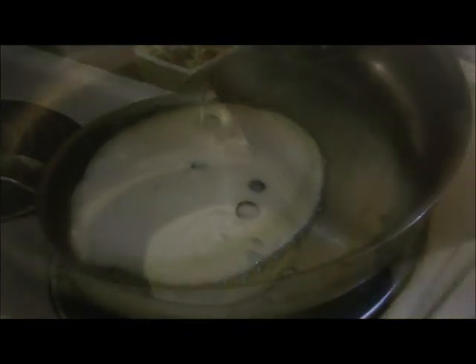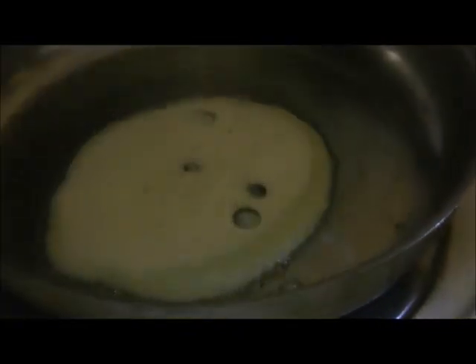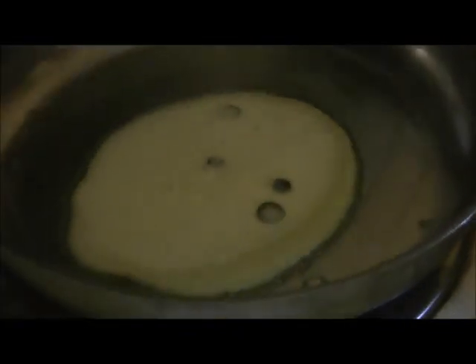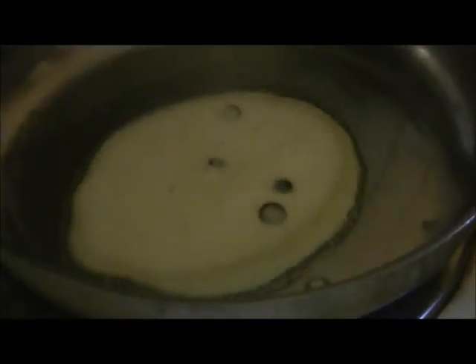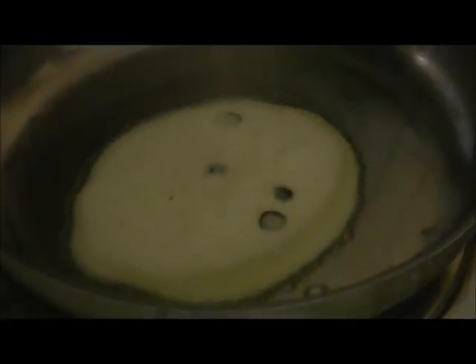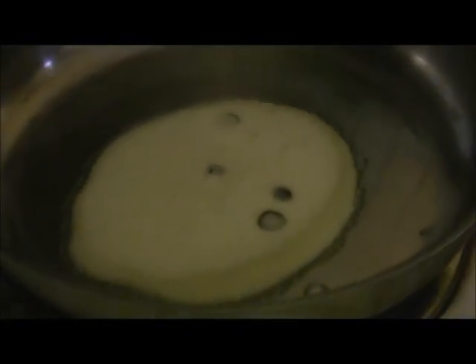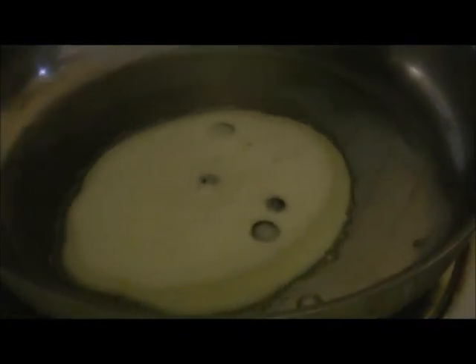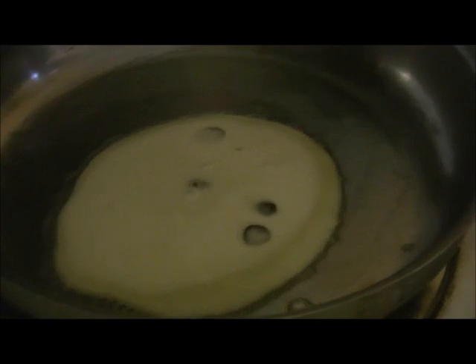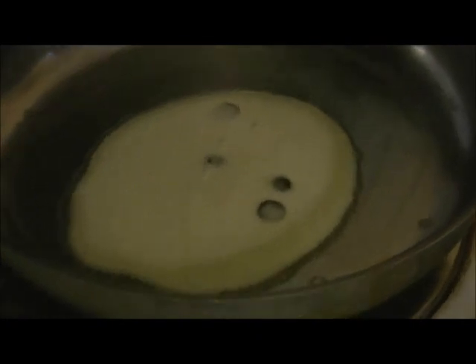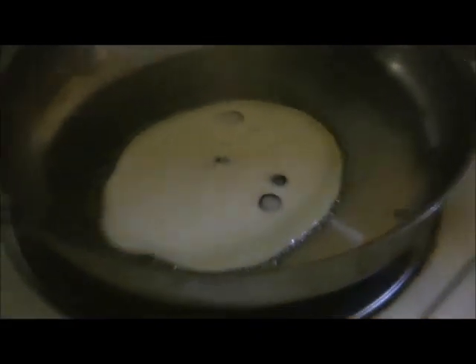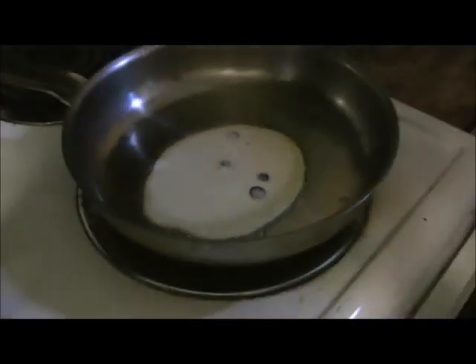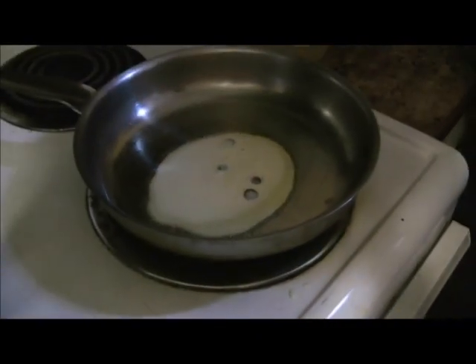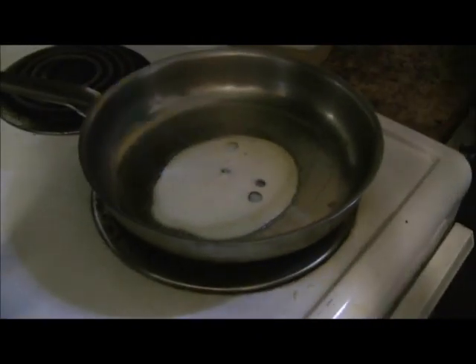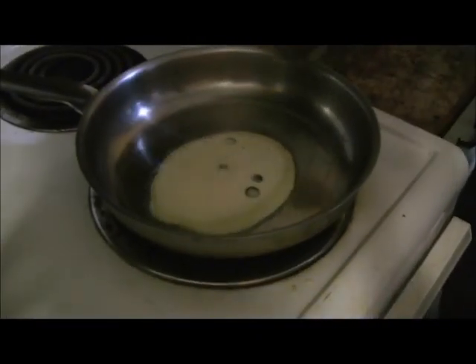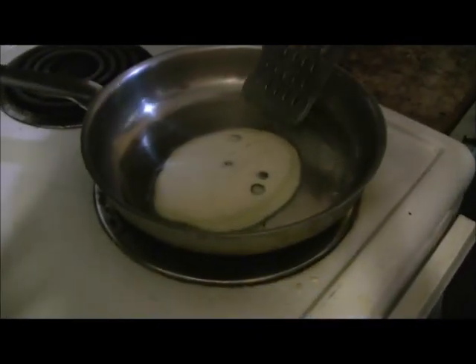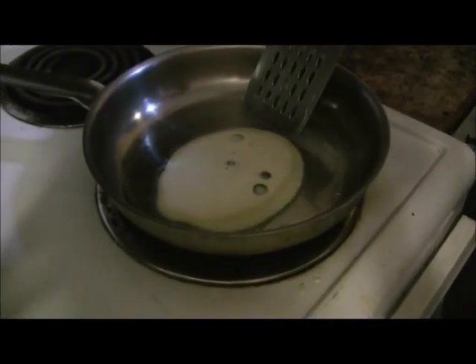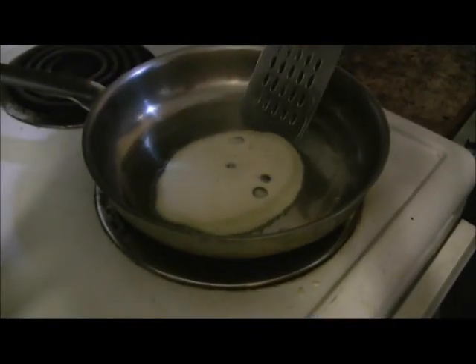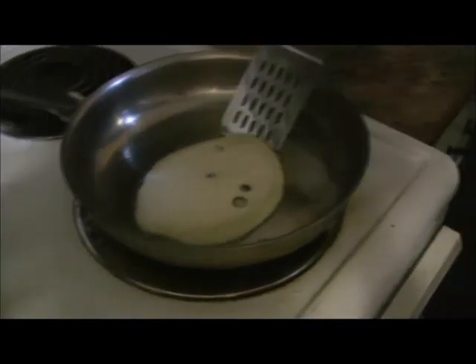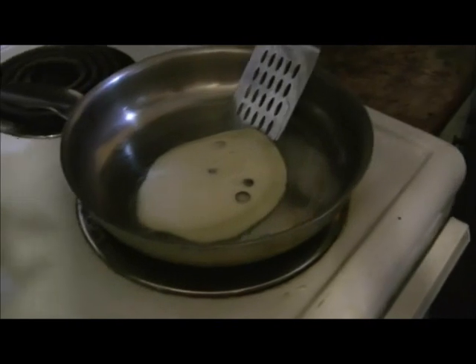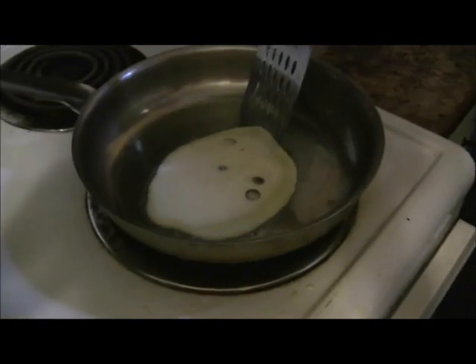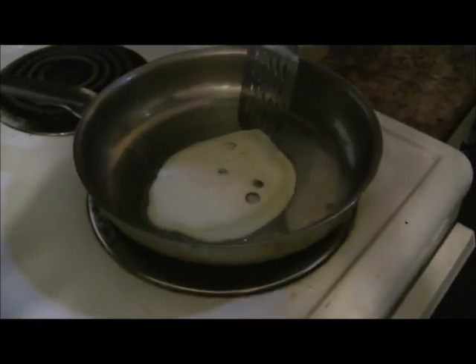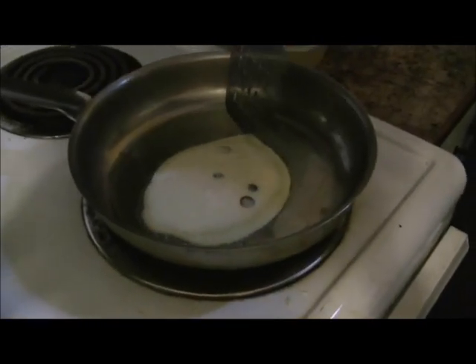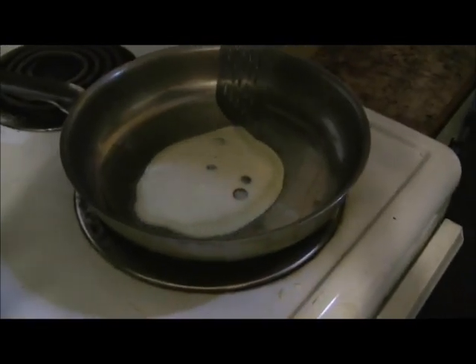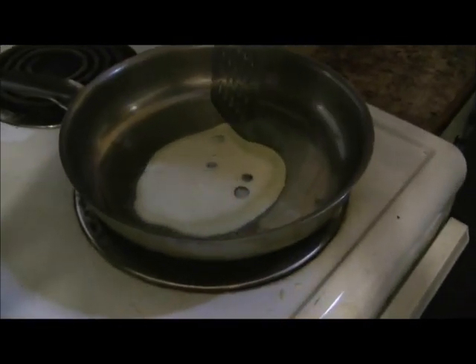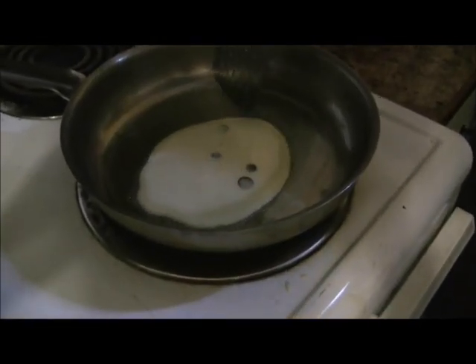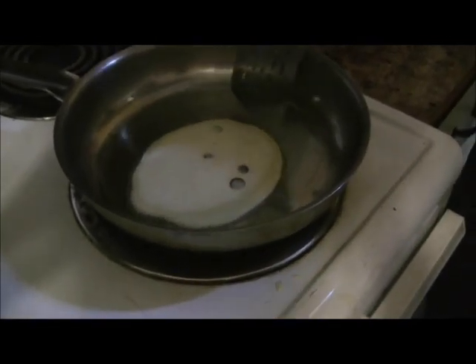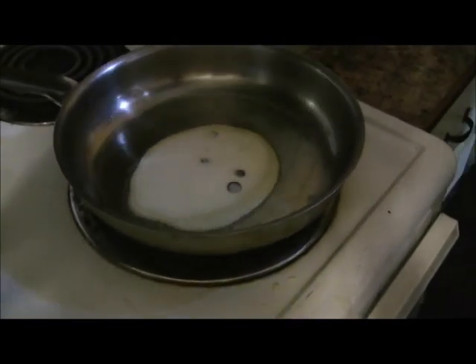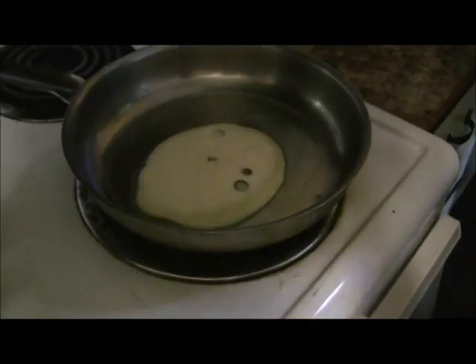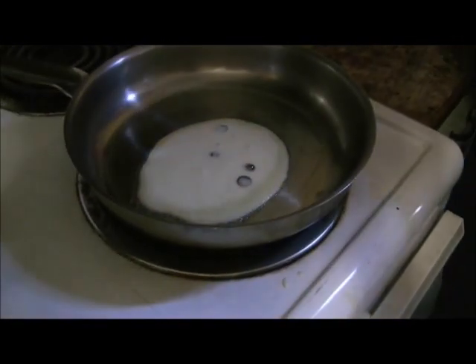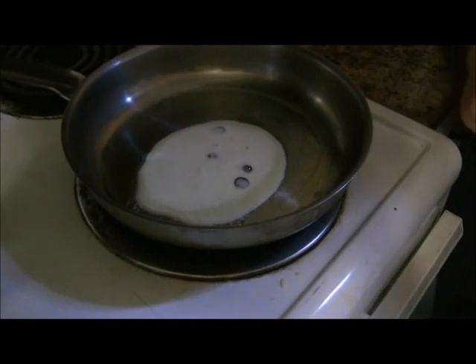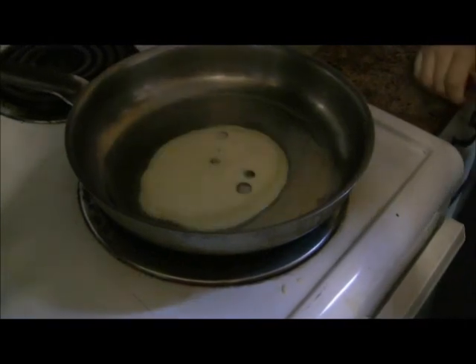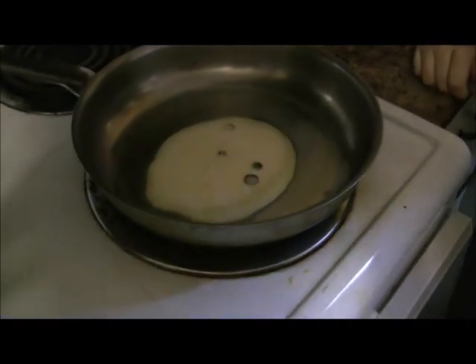Your next step is to take the pancake batter and pour your desired amount into the pan. Wait until your pancake starts to bubble before you flip it. Ours is bubbling a little bit, so we'll check this side — it's not quite ready yet, so we'll leave it for a little bit.